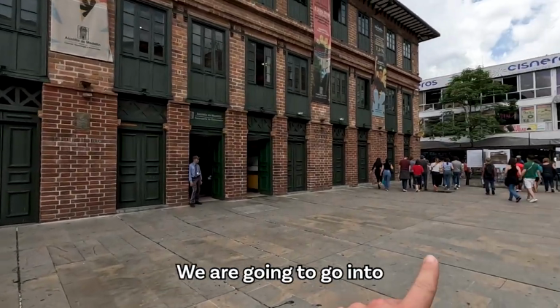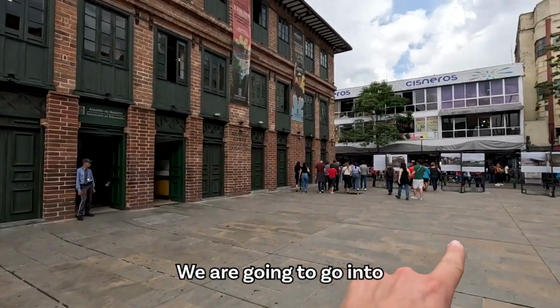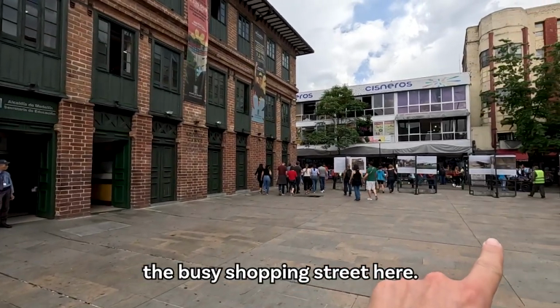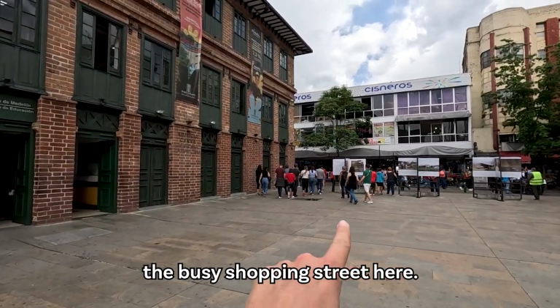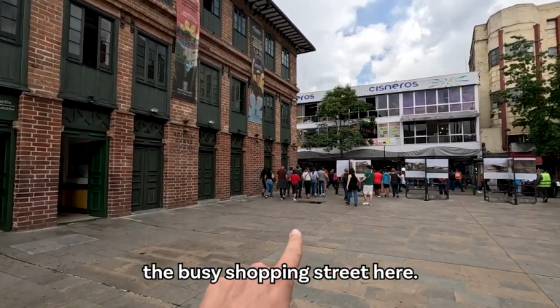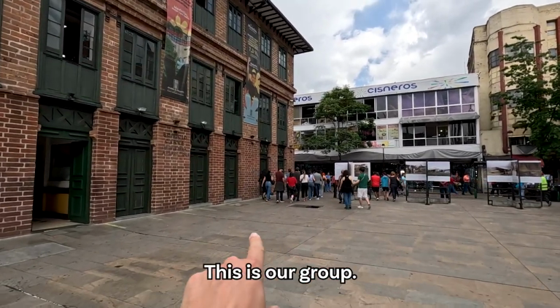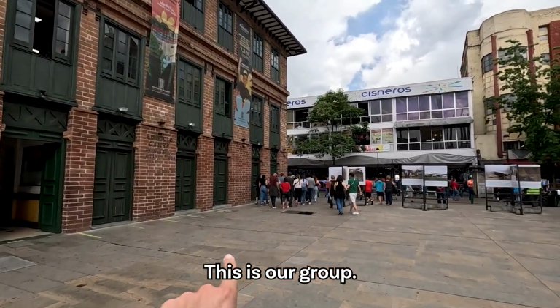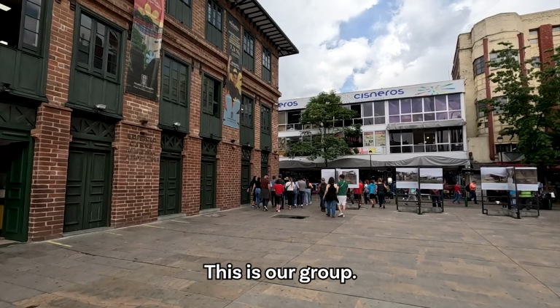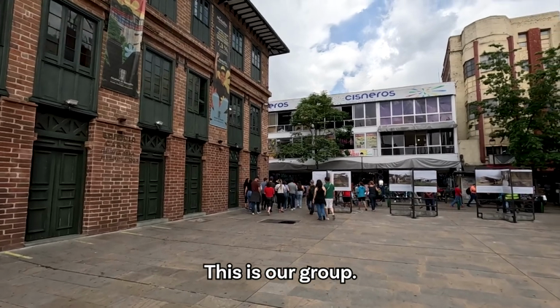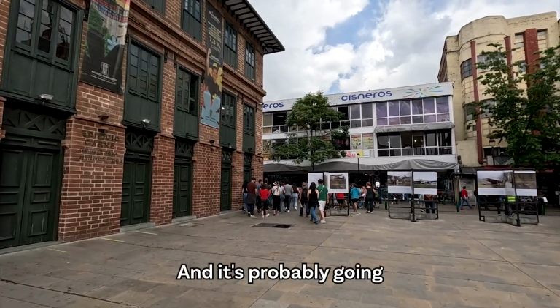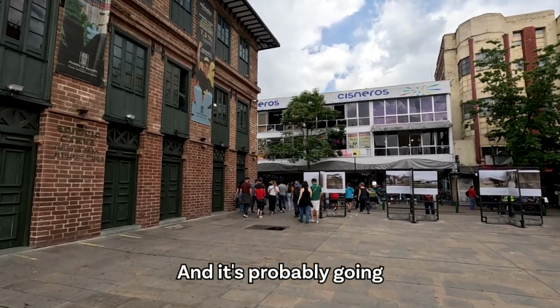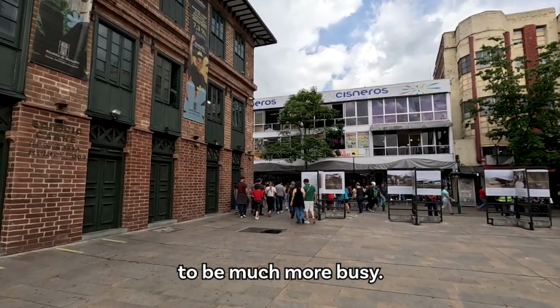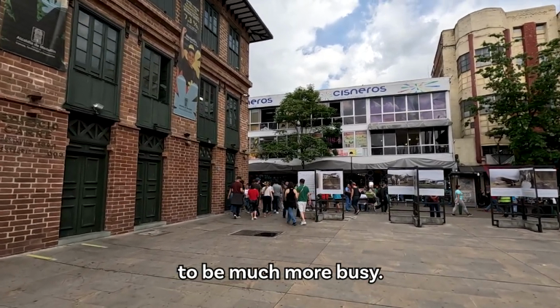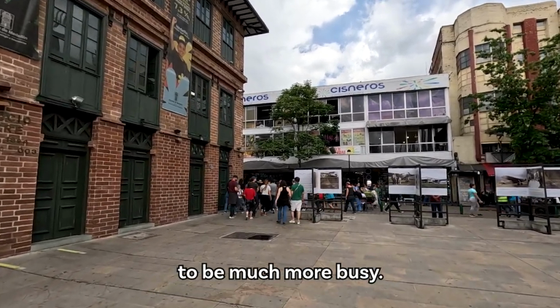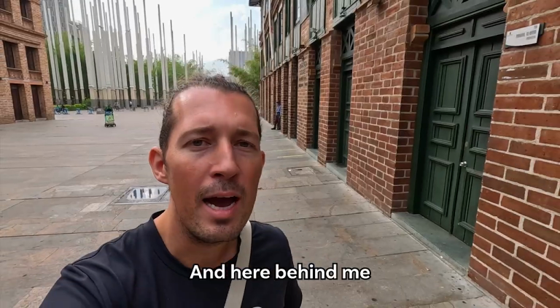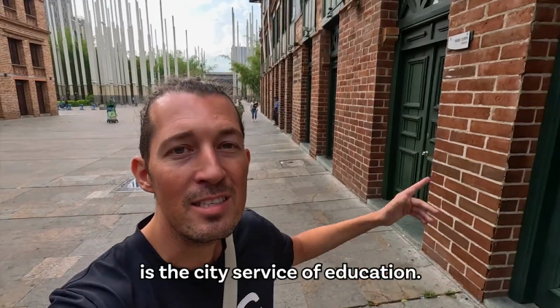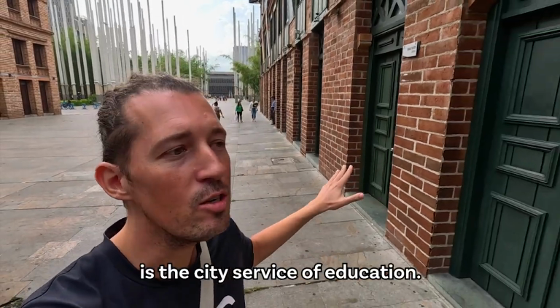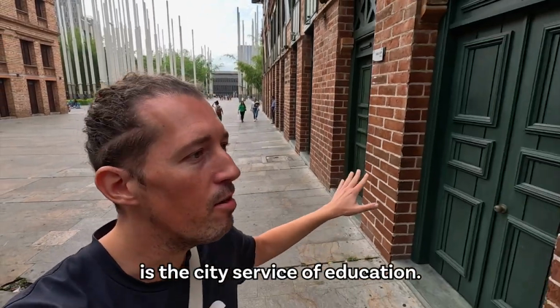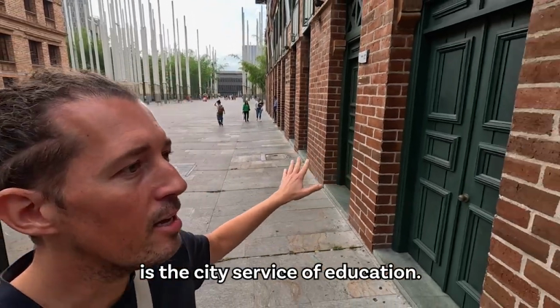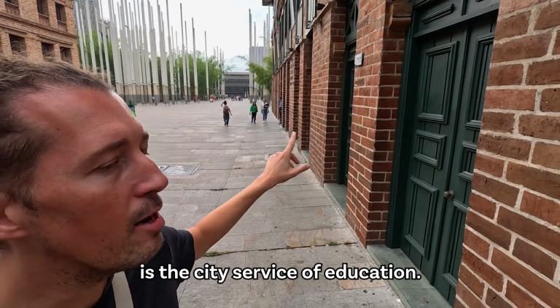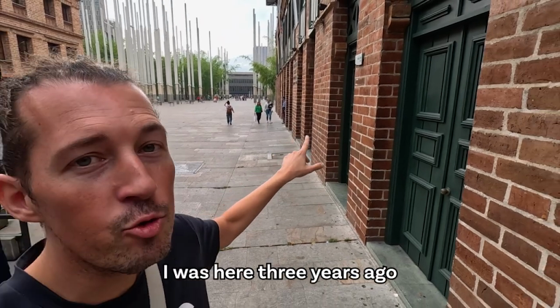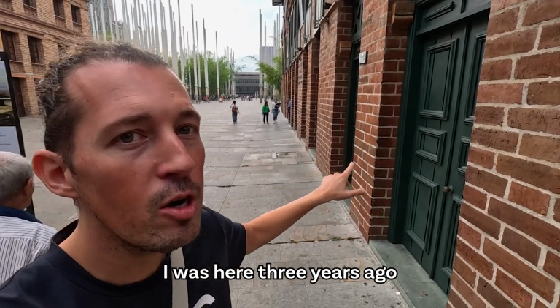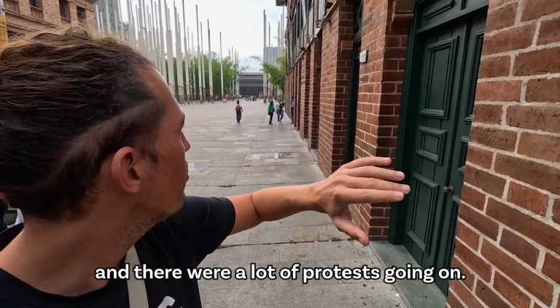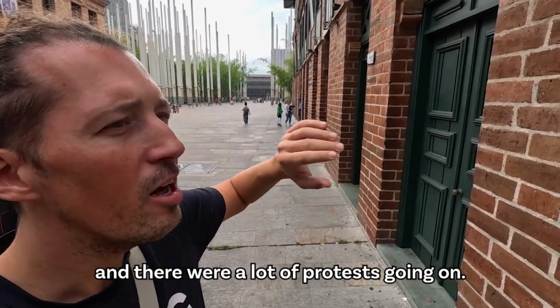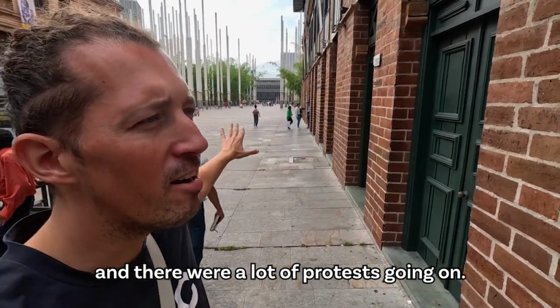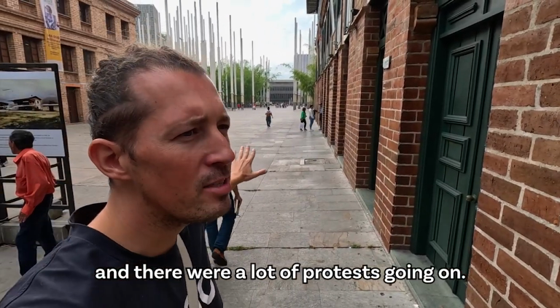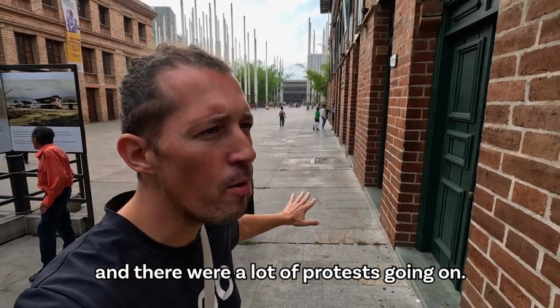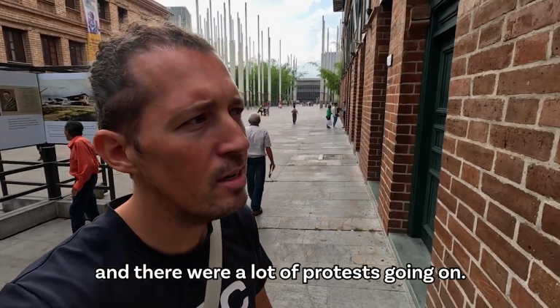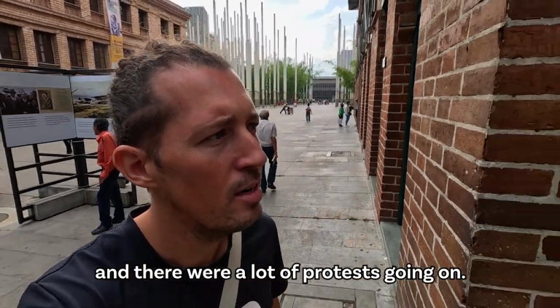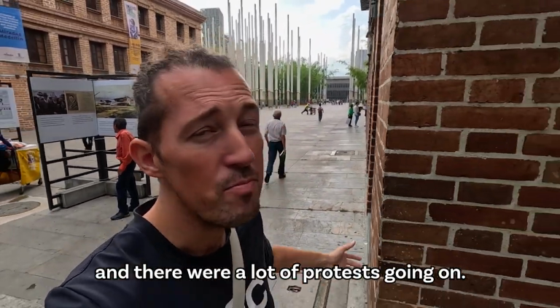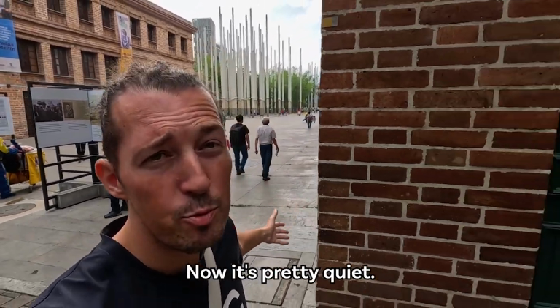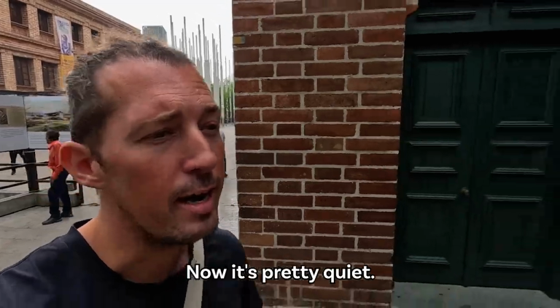We're going into the busy shopping street now — this is our group and it's probably going to be much more busy. Here behind me is the City Service of Education. I was here three years ago and there were a lot of protests going on; now it's pretty quiet.